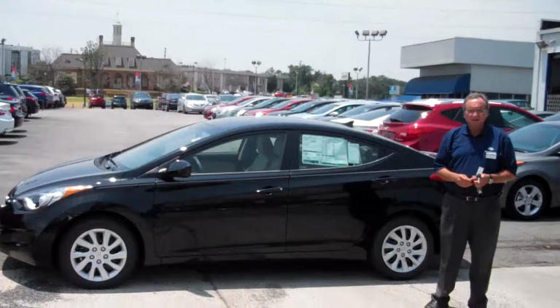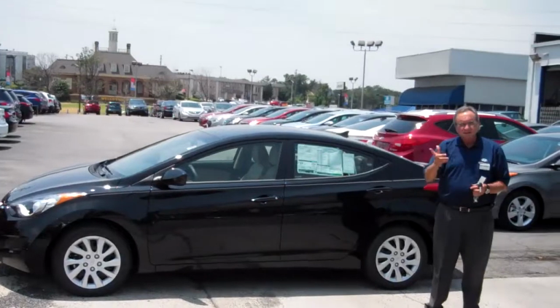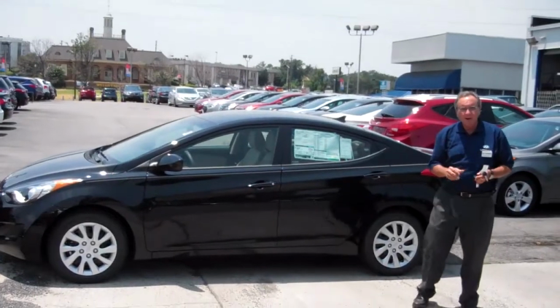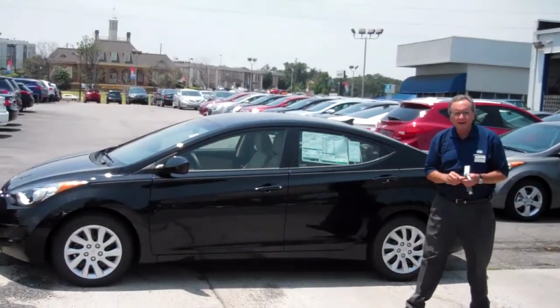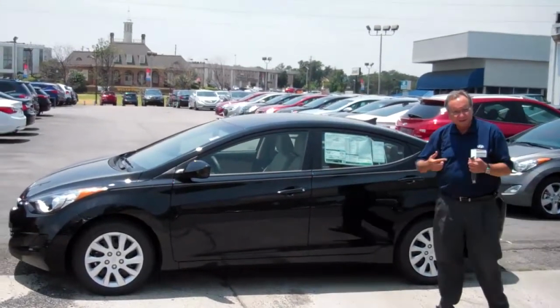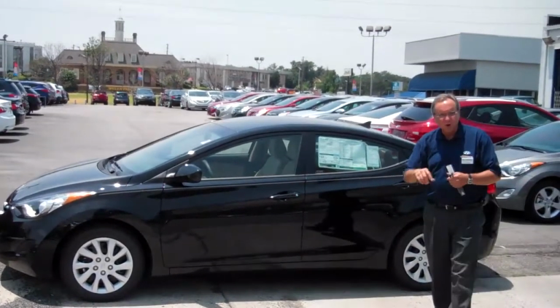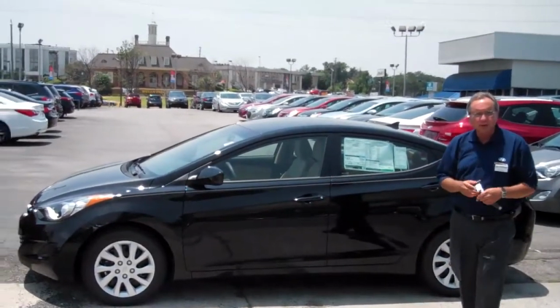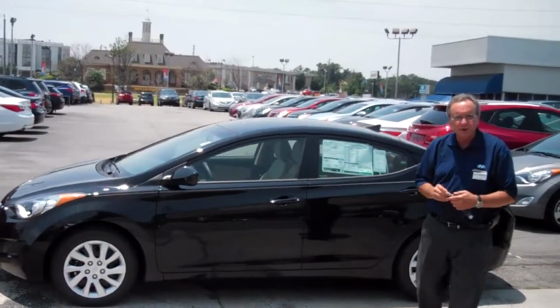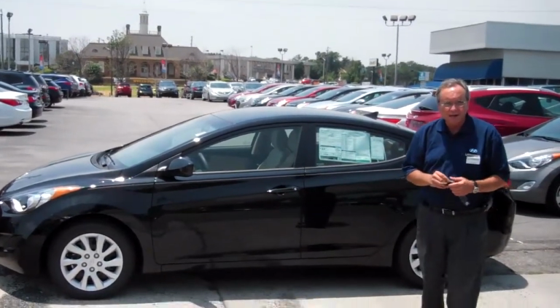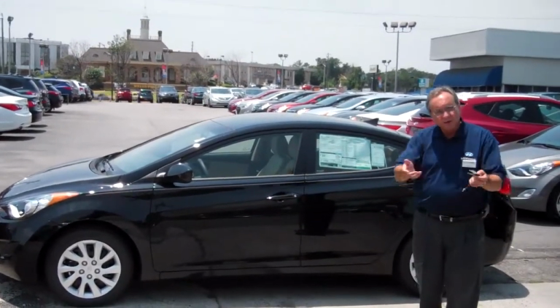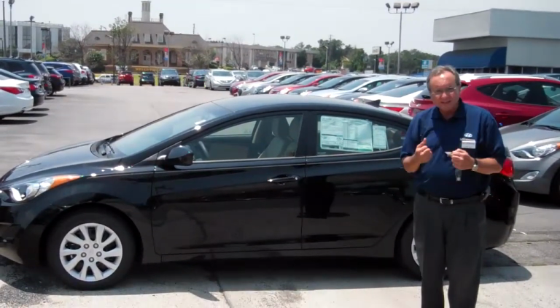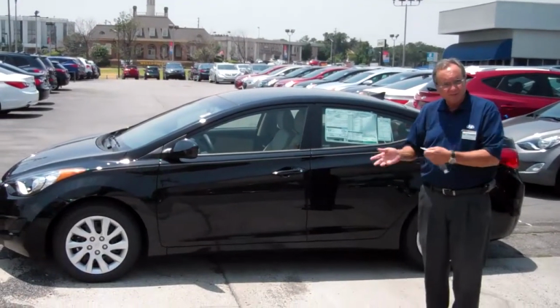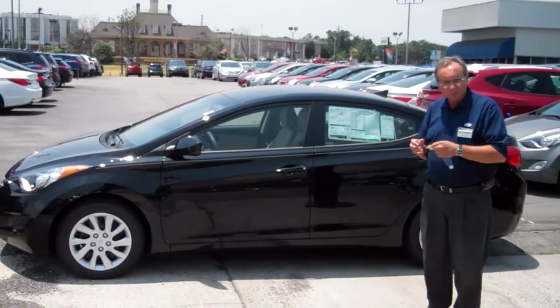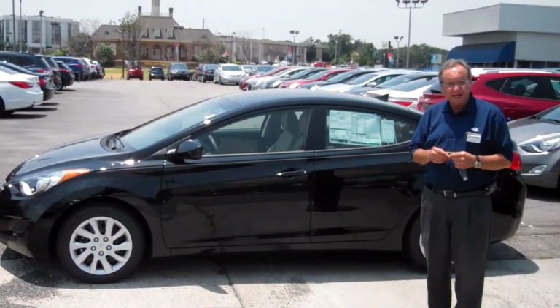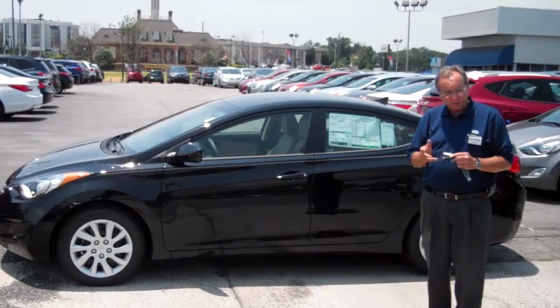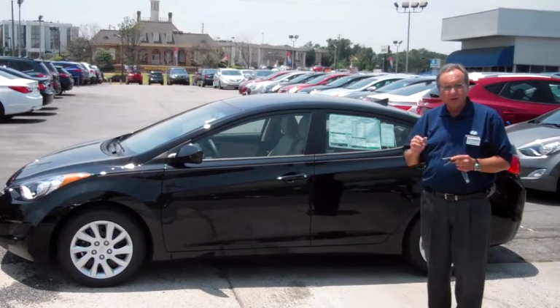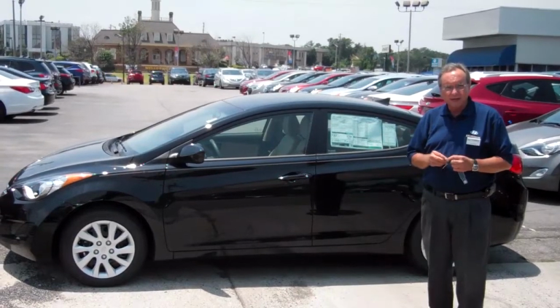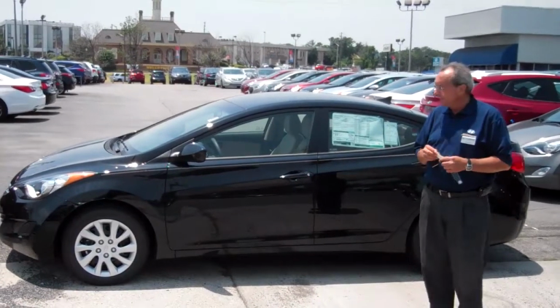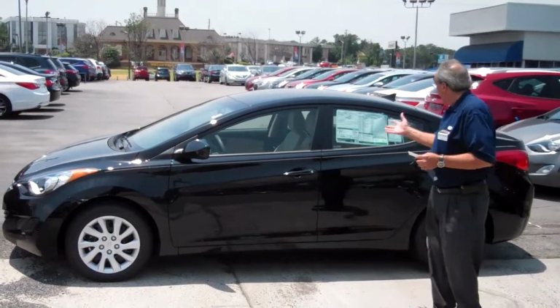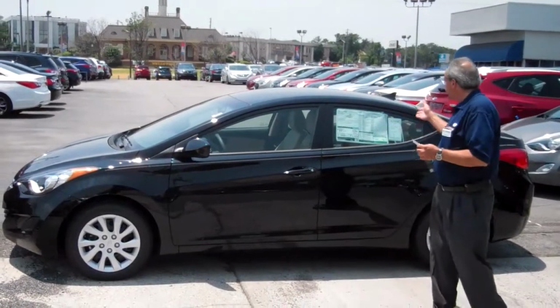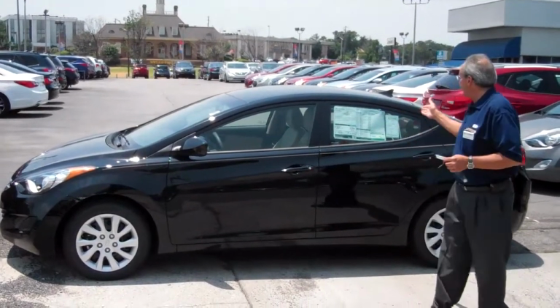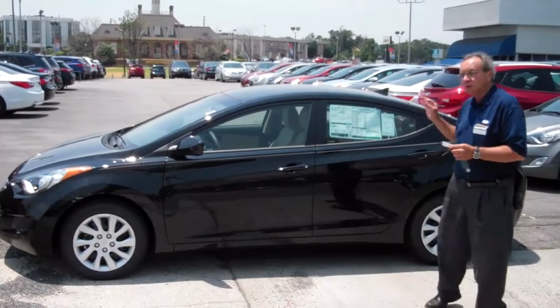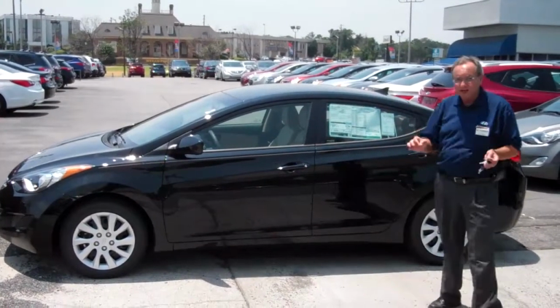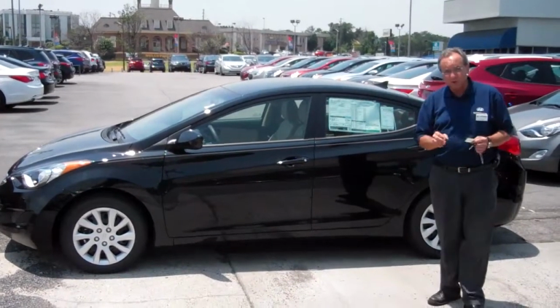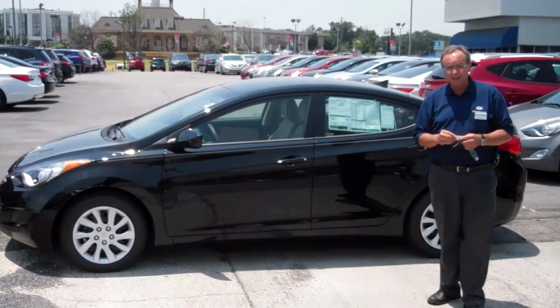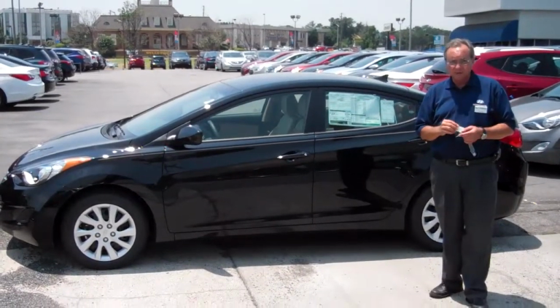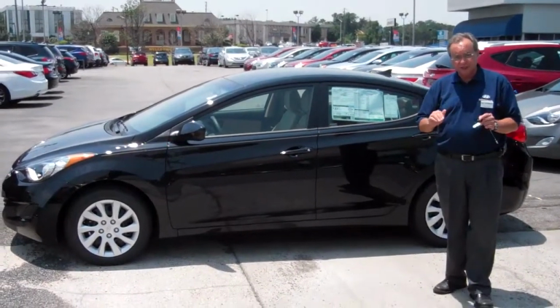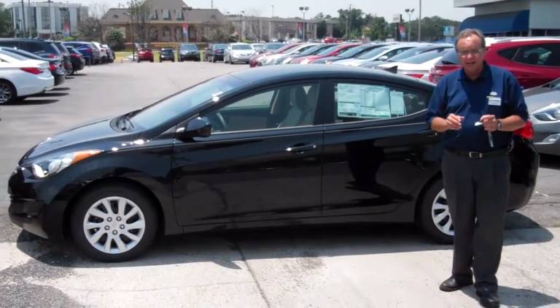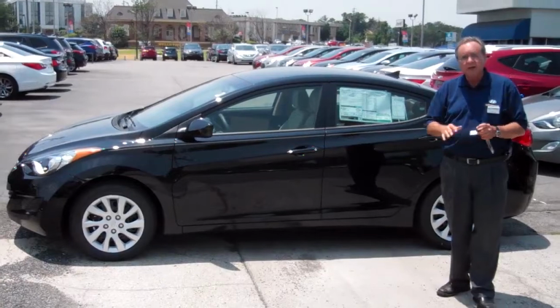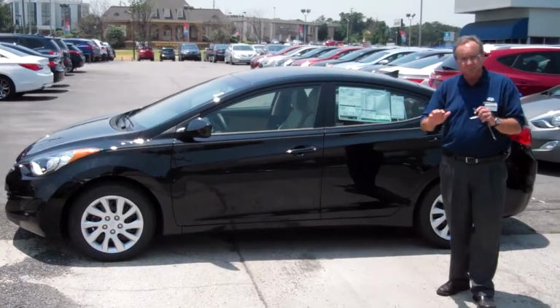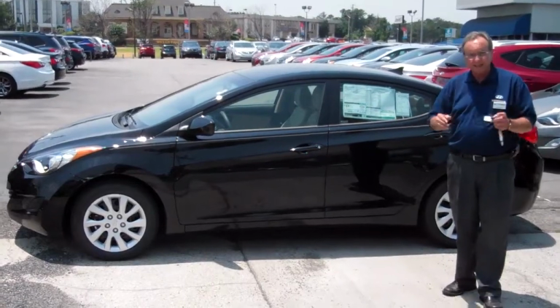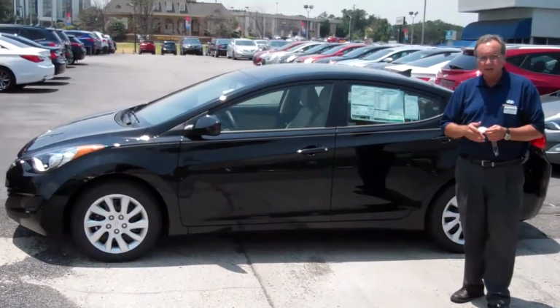Hi Marietta, this is Dino again with Tamron Hyundai. You asked me to video the 2013 Elantra GLS, the basic model.